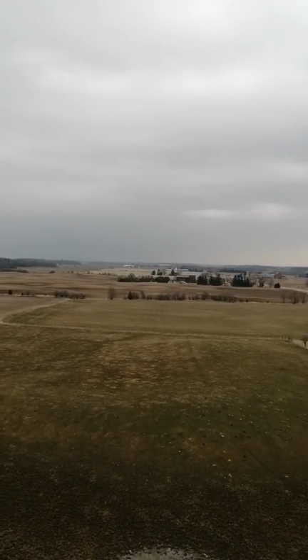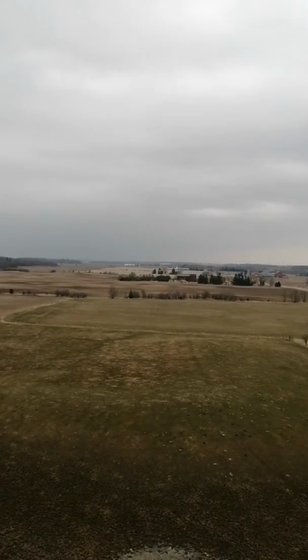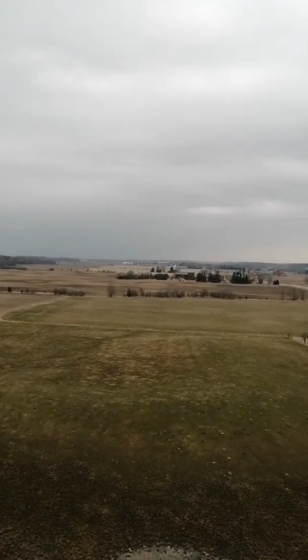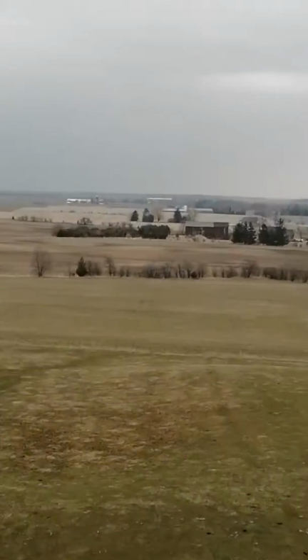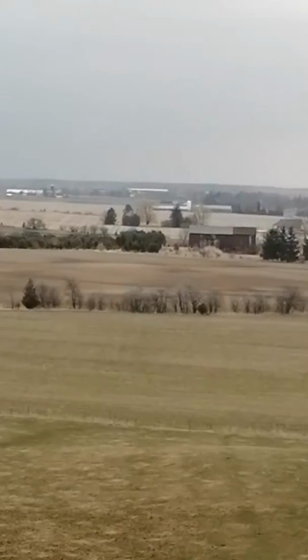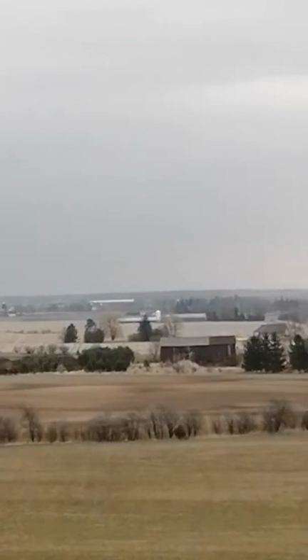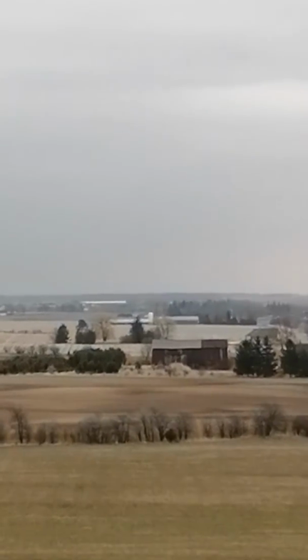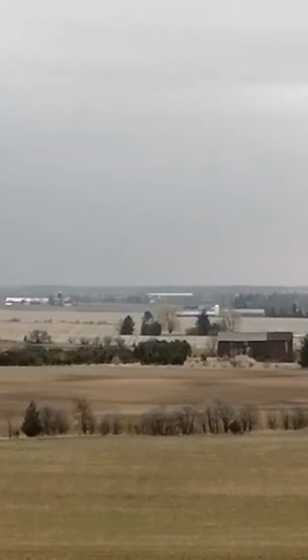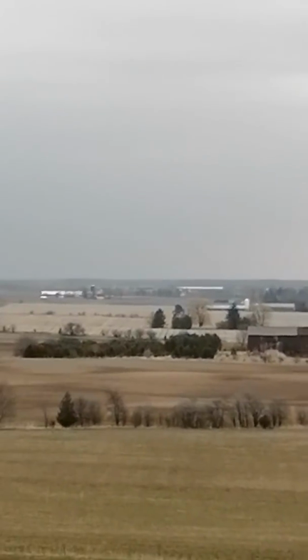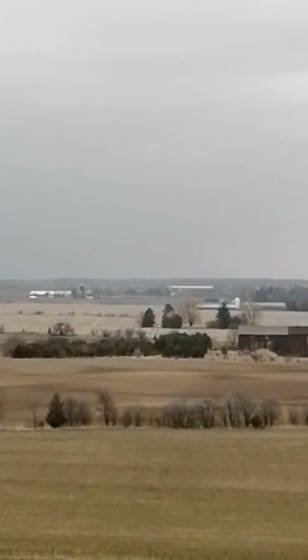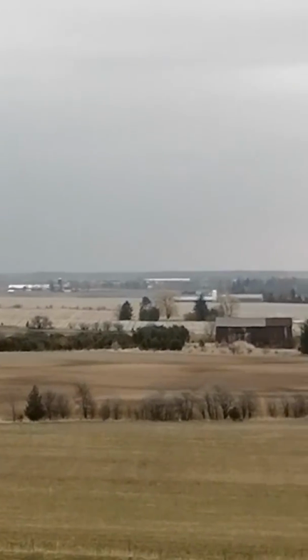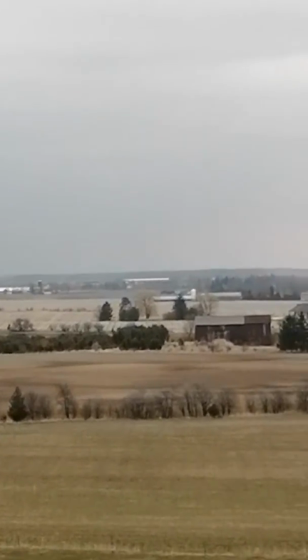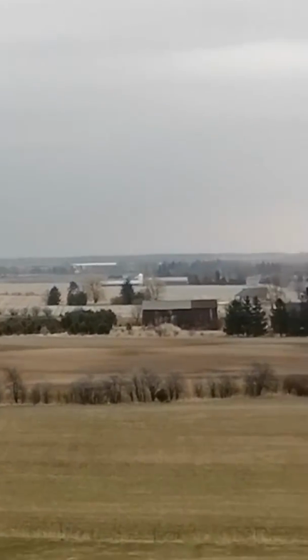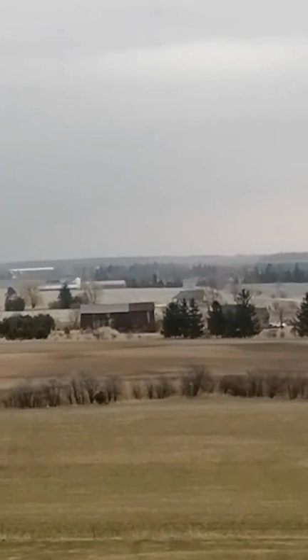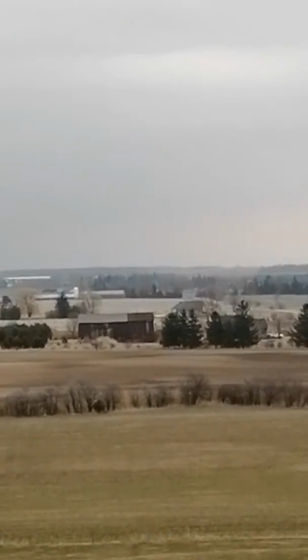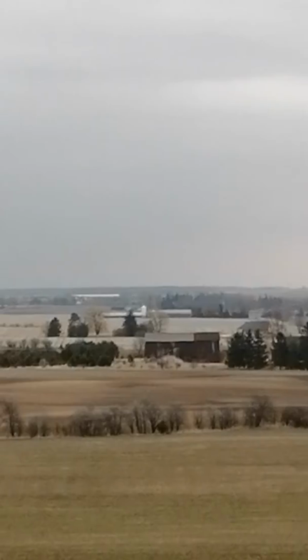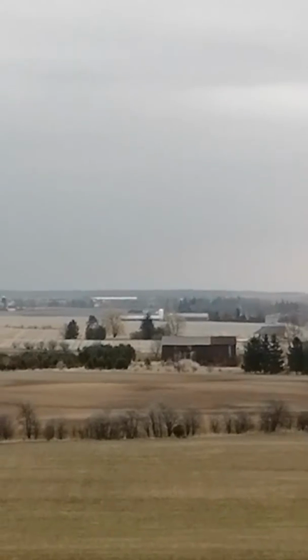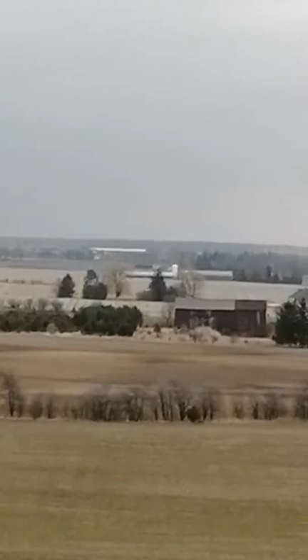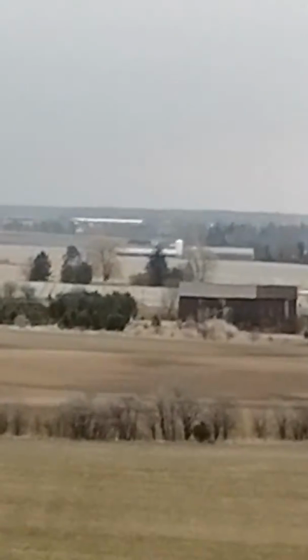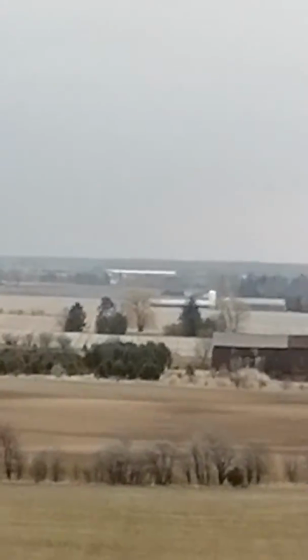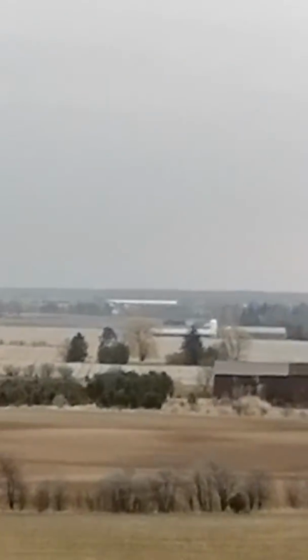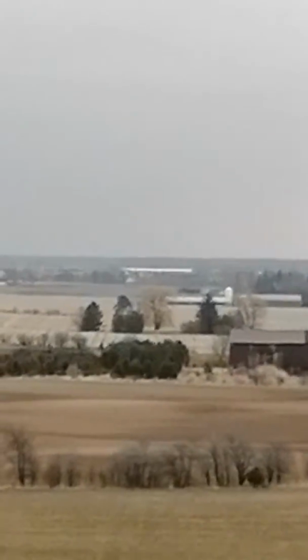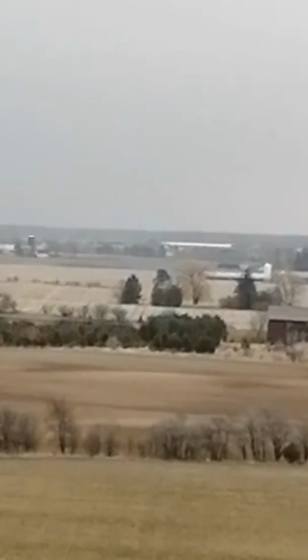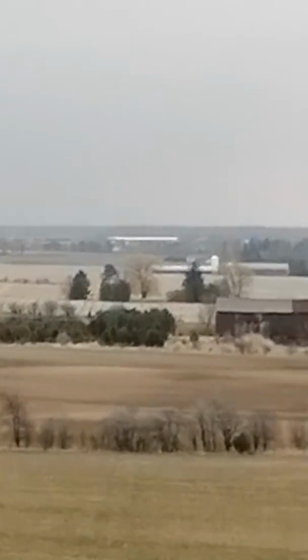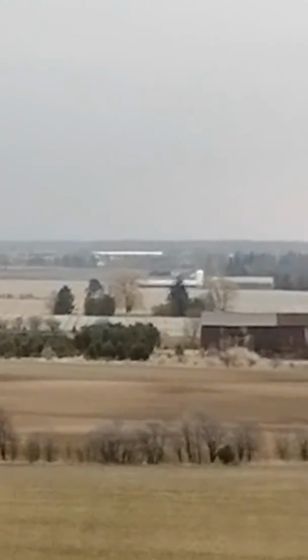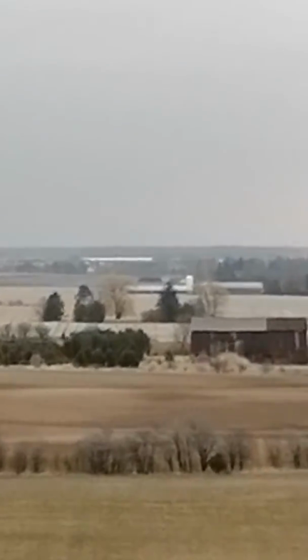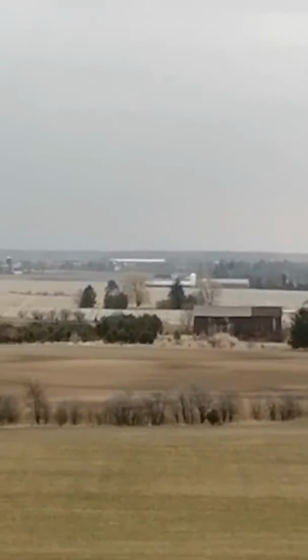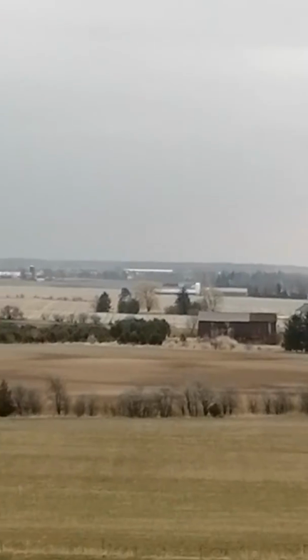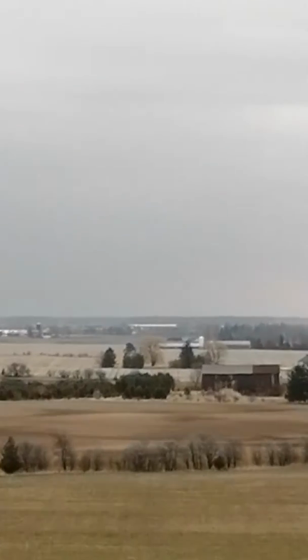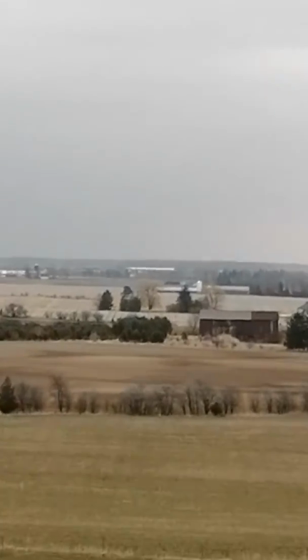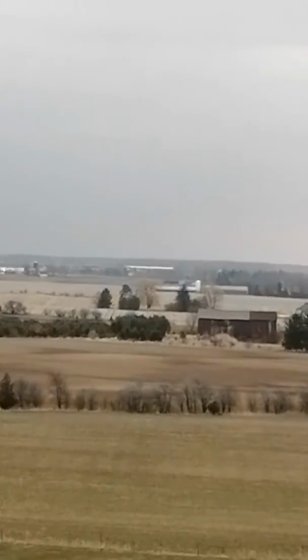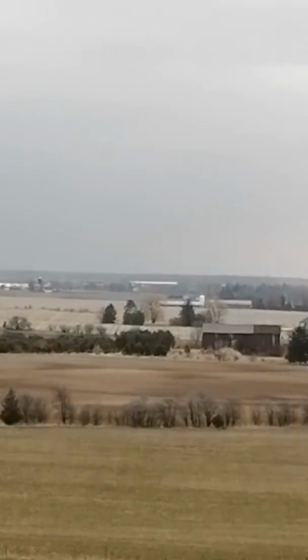Let me see if I can zoom in and find the school. There's that chicken barn — that long white thing in the background — so the school is right before that.